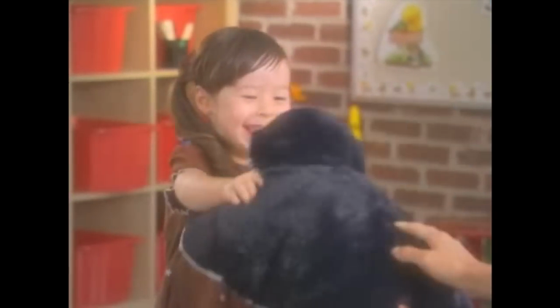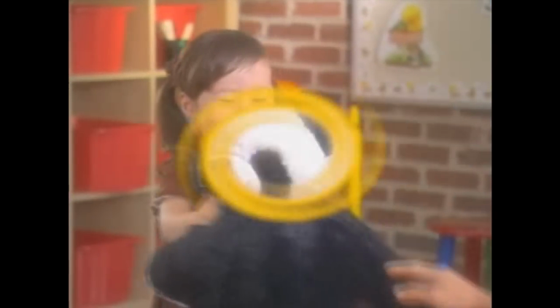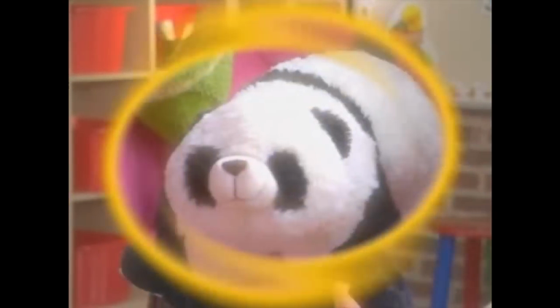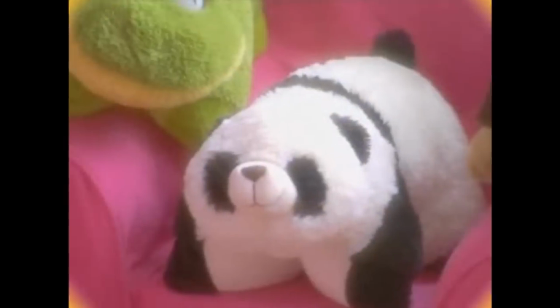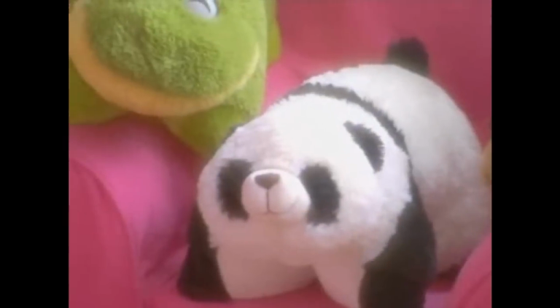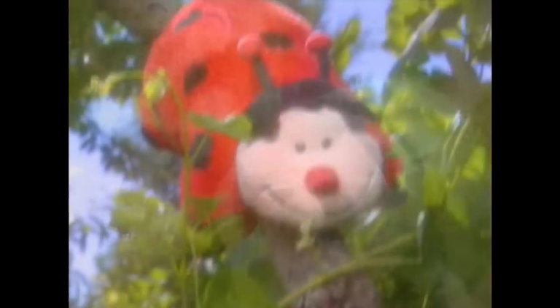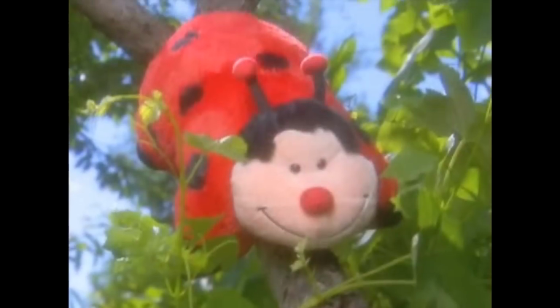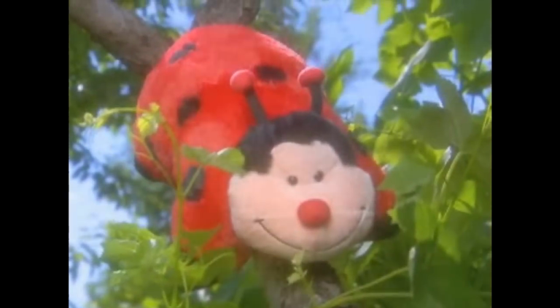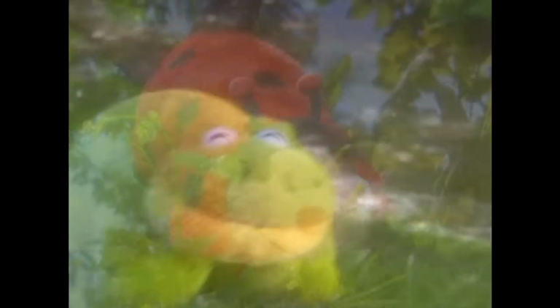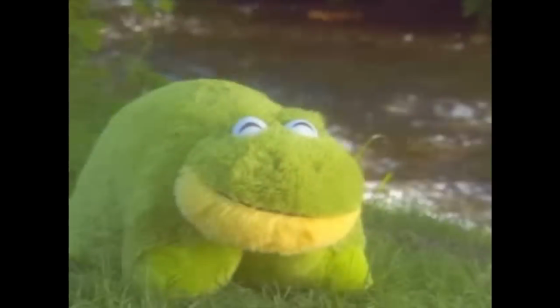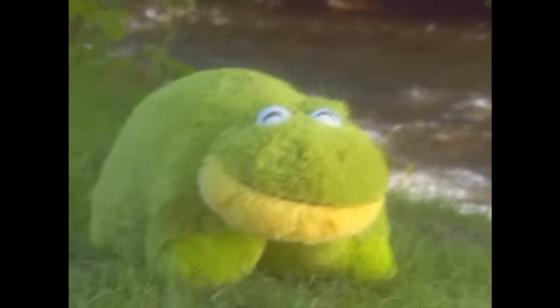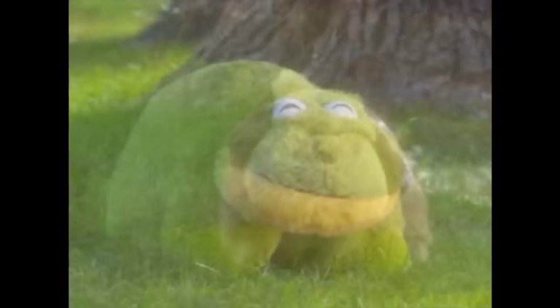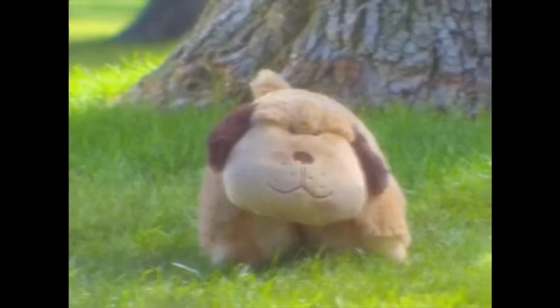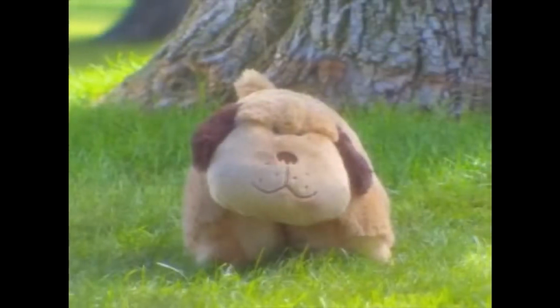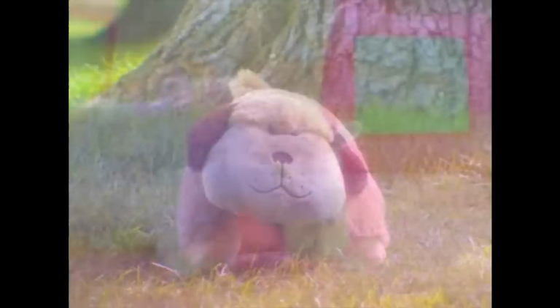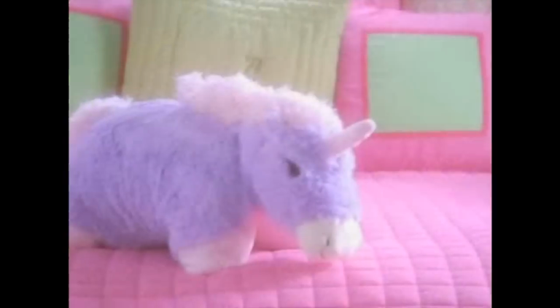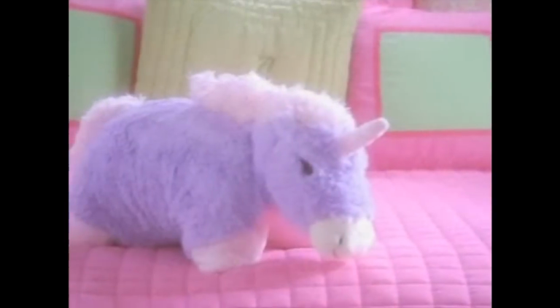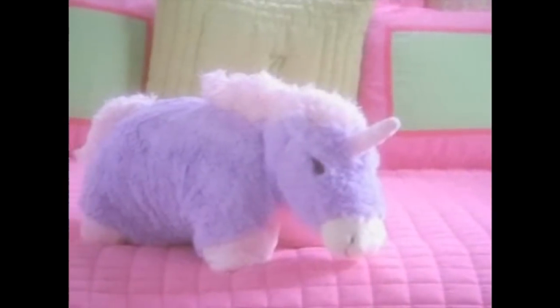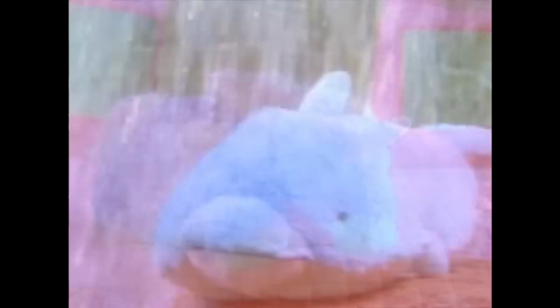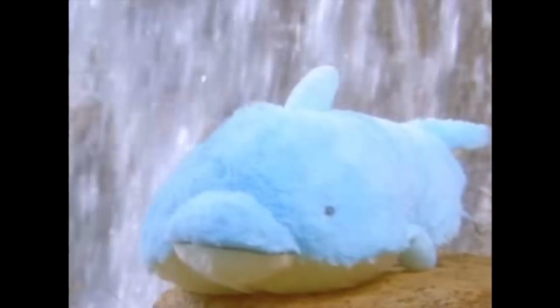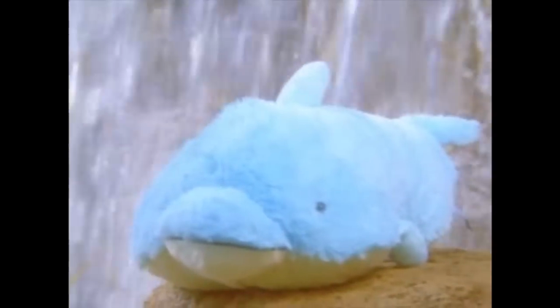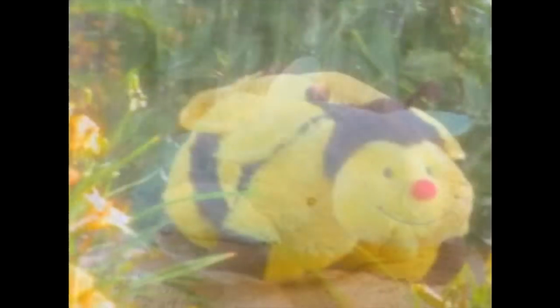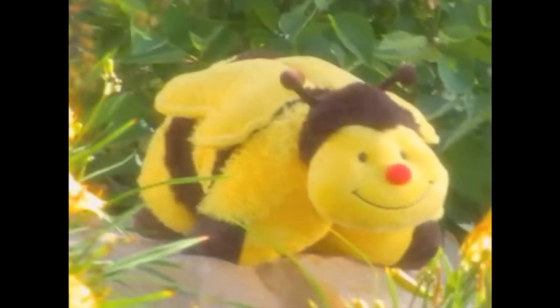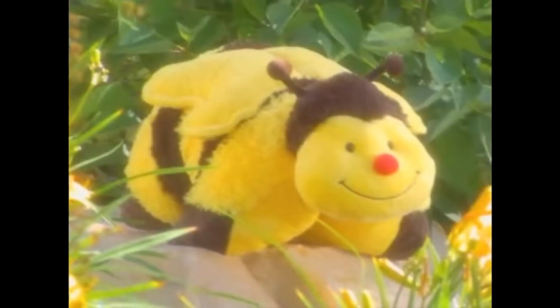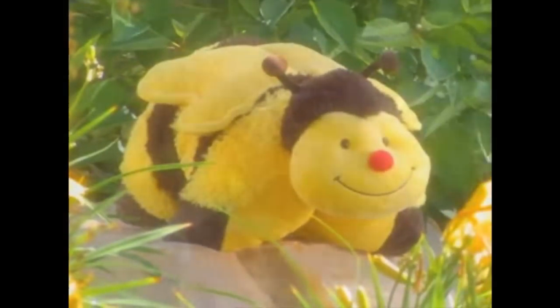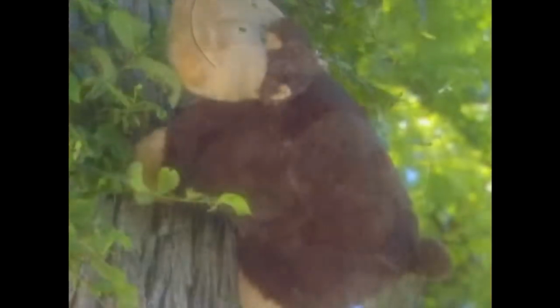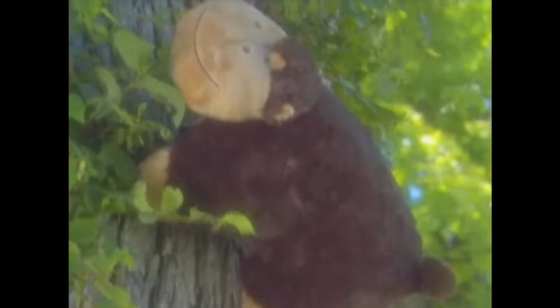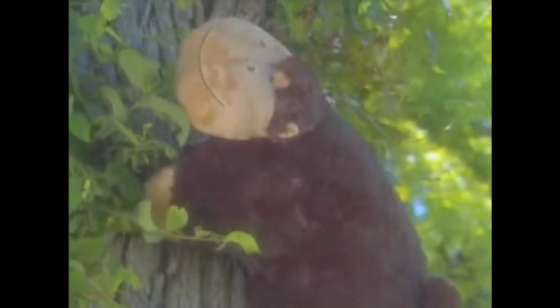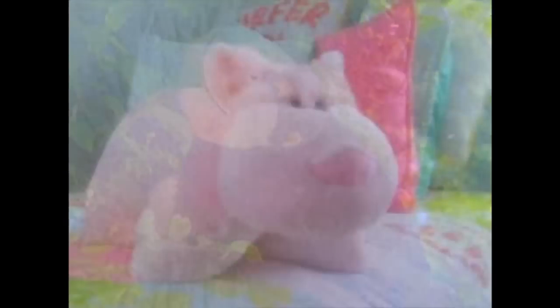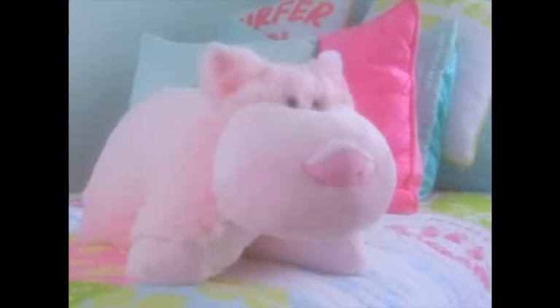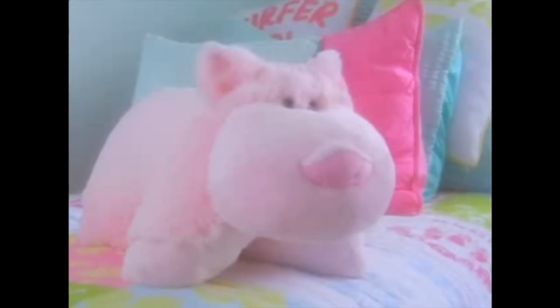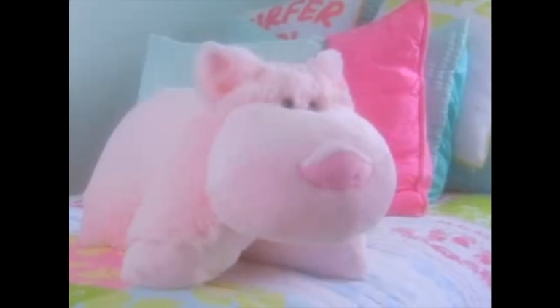There's a panda bear, a ladybug, a frog, a dog, a unicorn, a dolphin, a bumblebee, a monkey, and so many more.